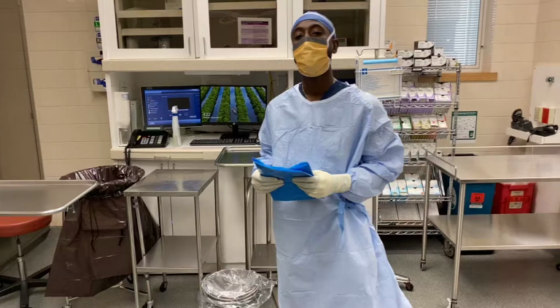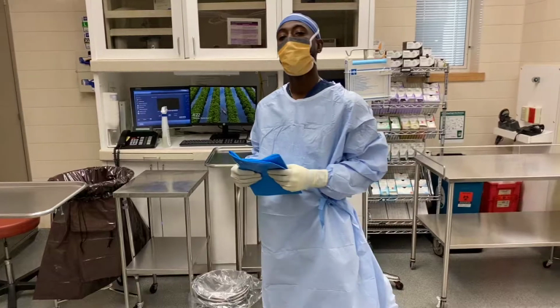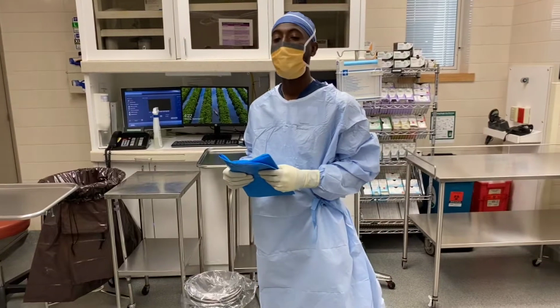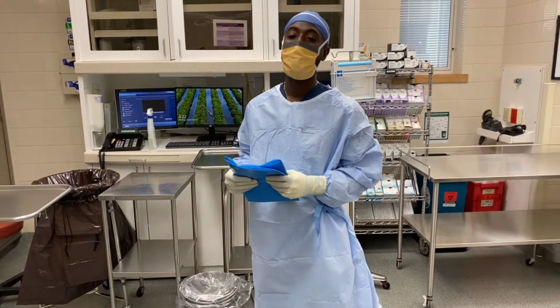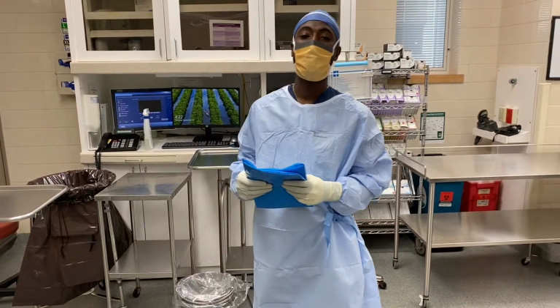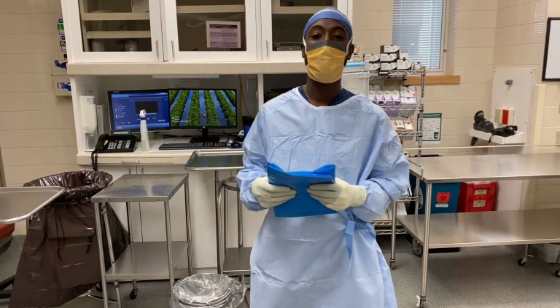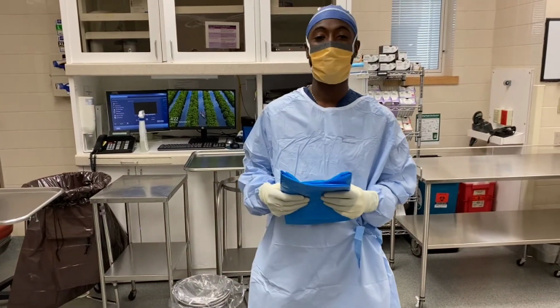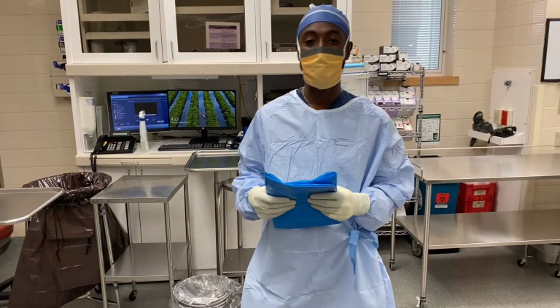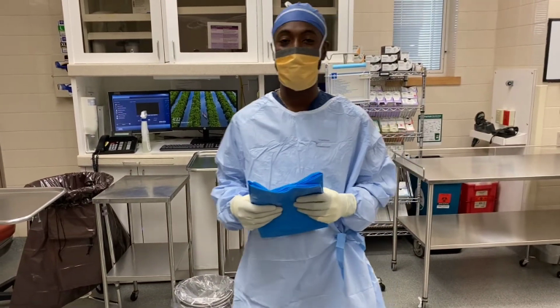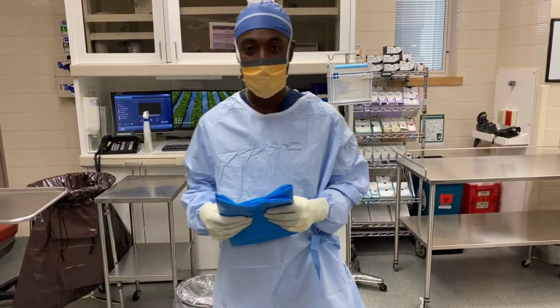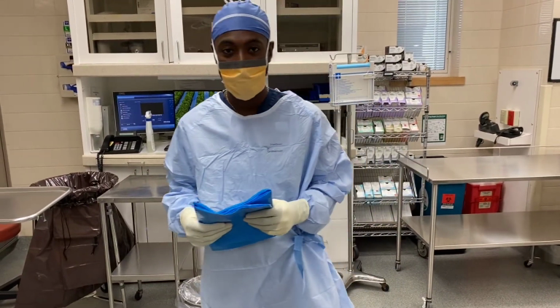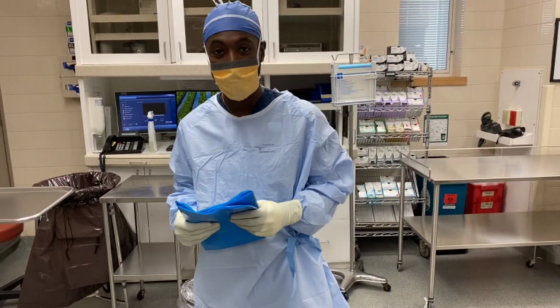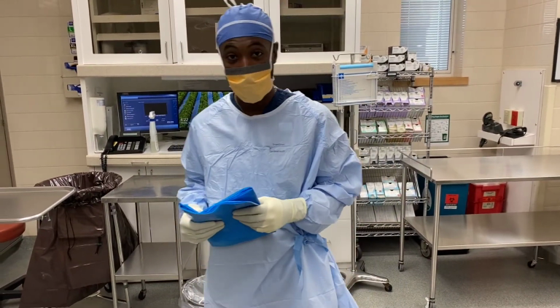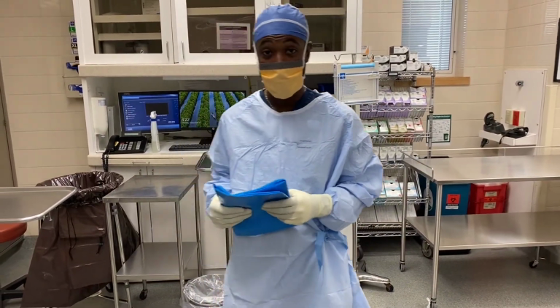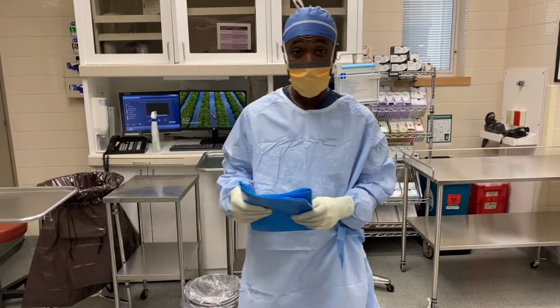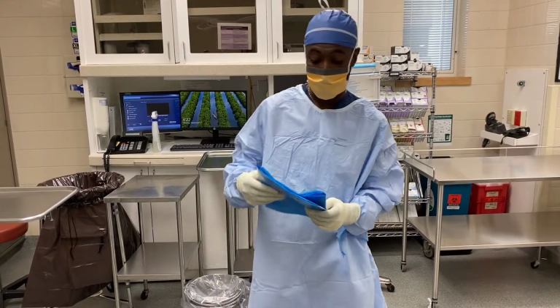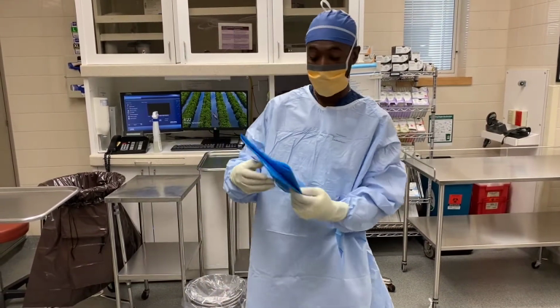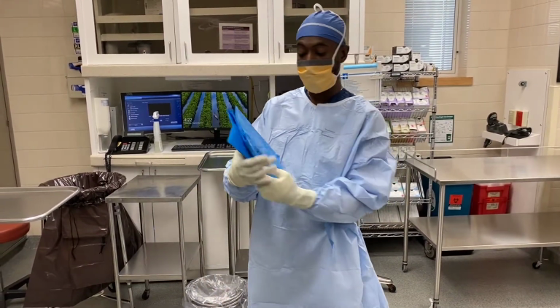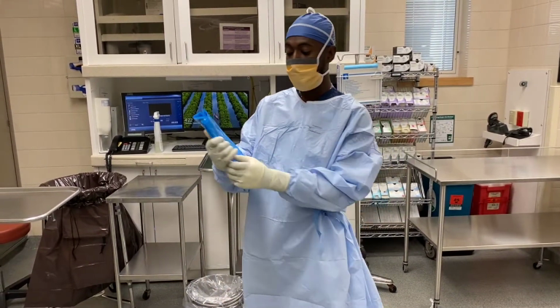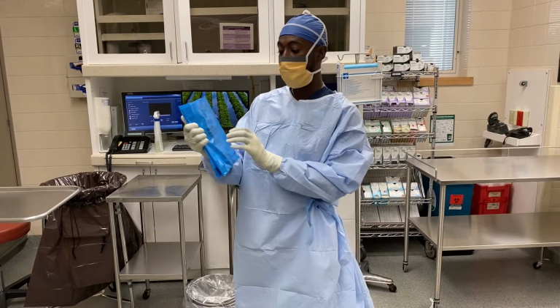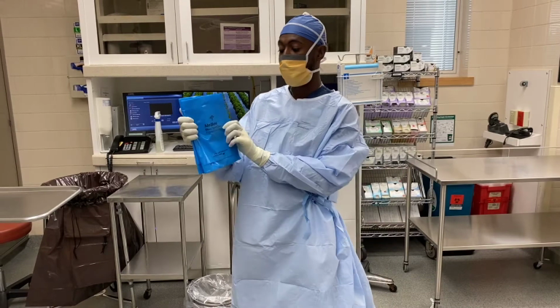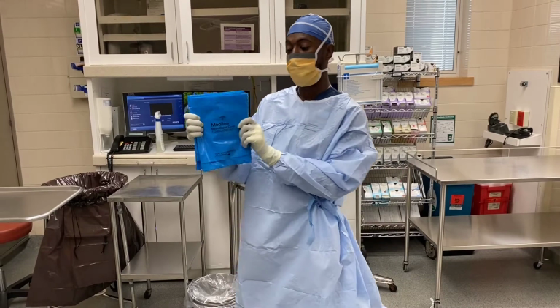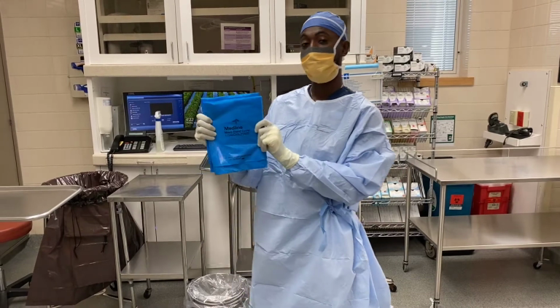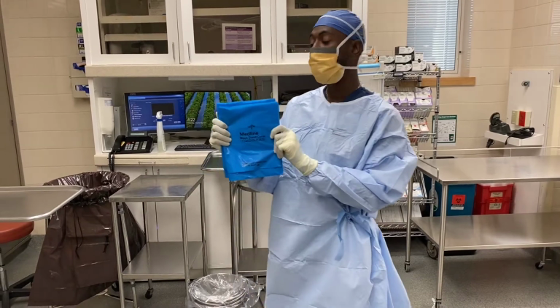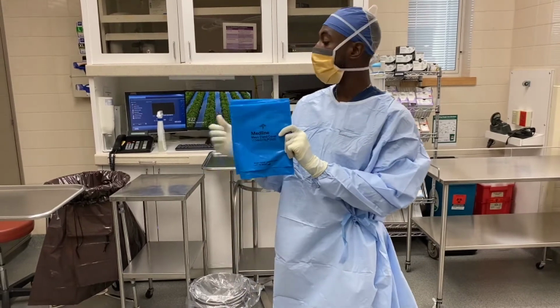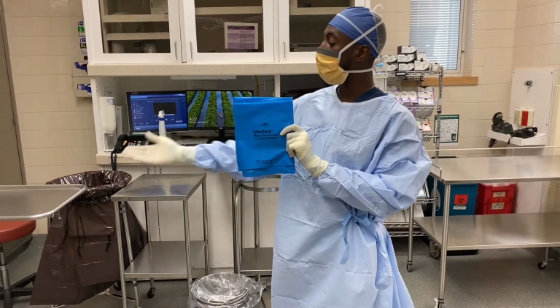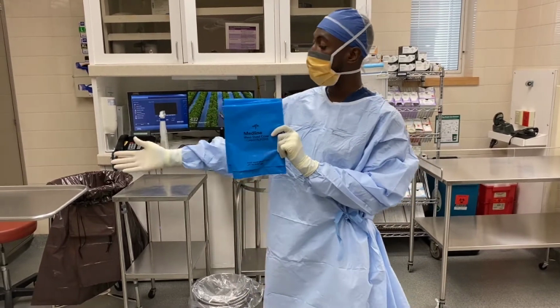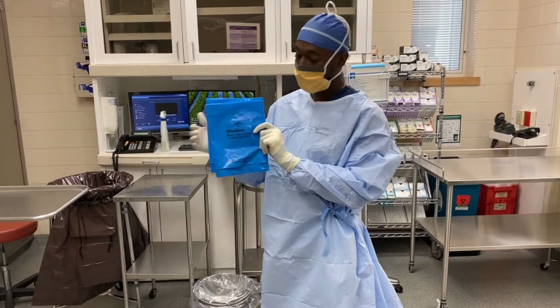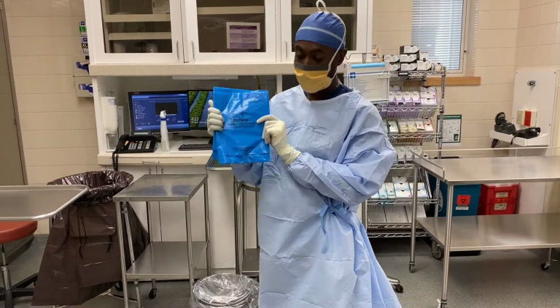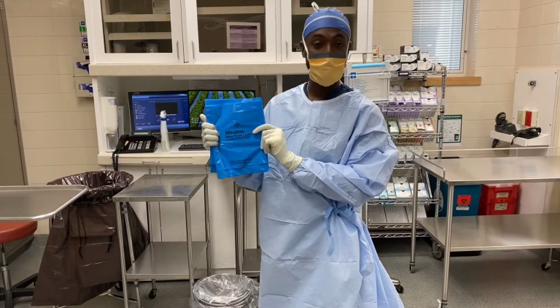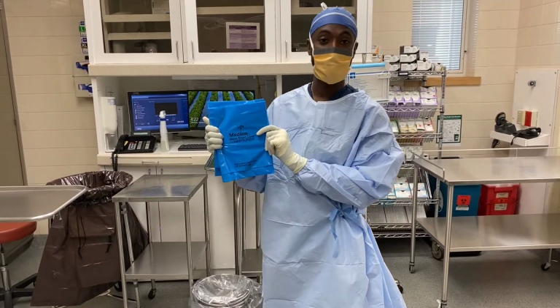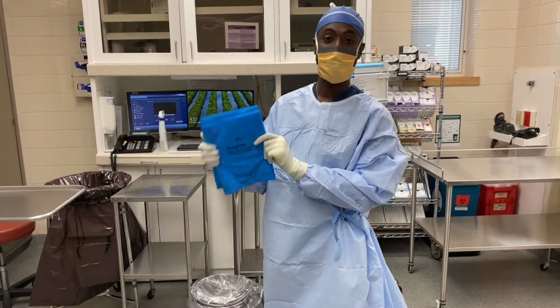What up, what up? This is Surgical Guru and today we're going to show you how to properly drape a mayo stand with a mayo stand cover.